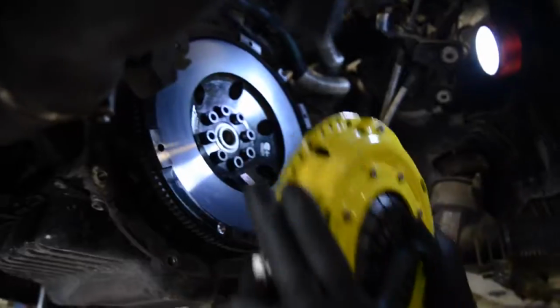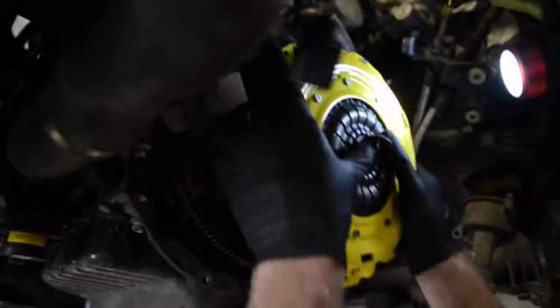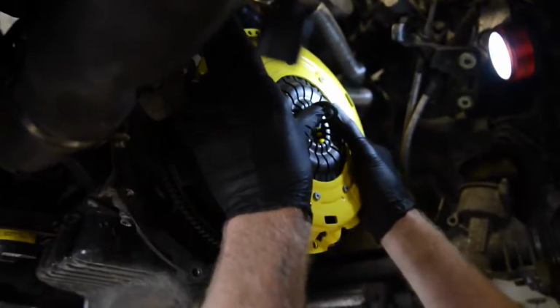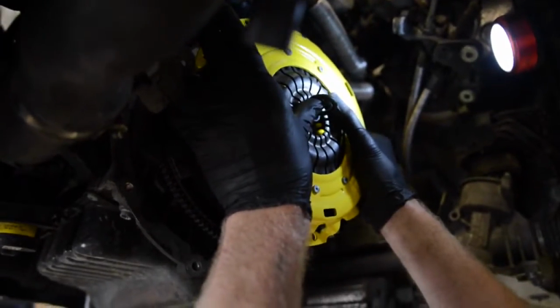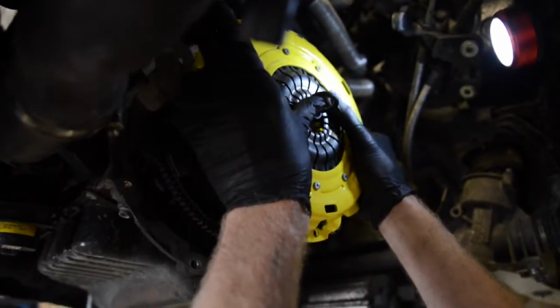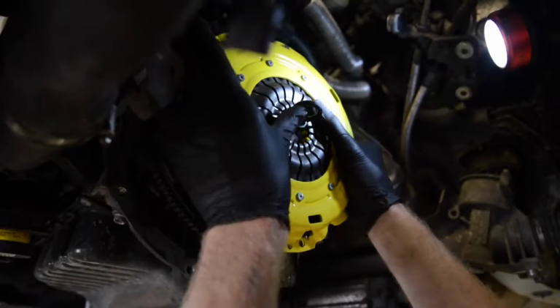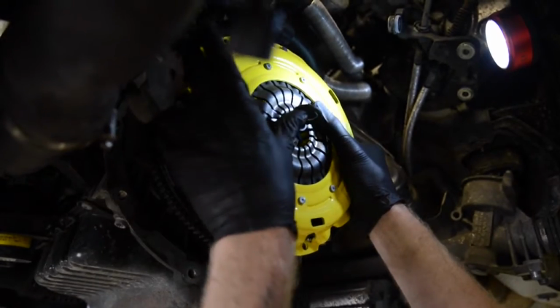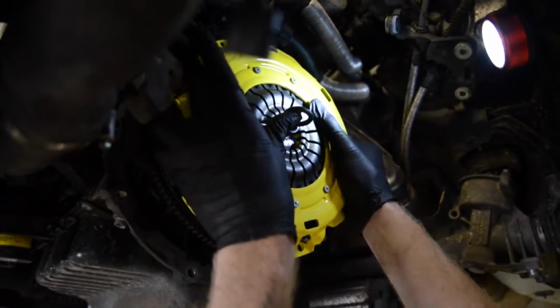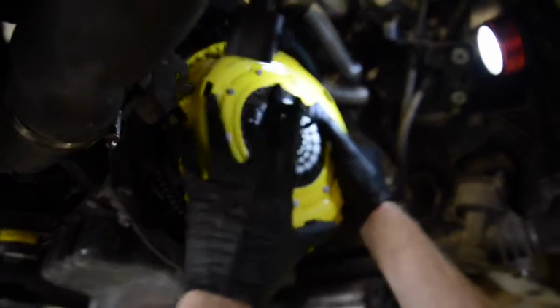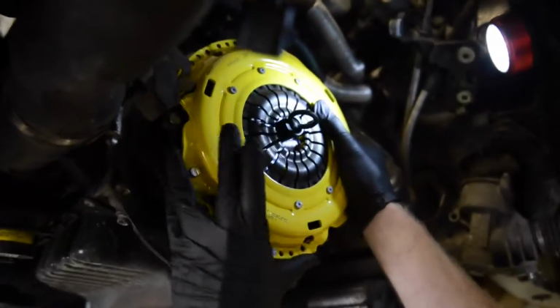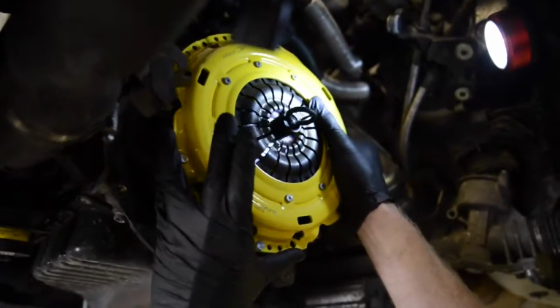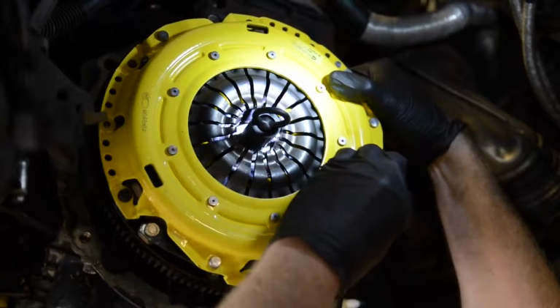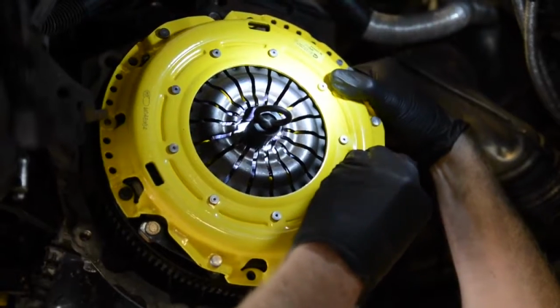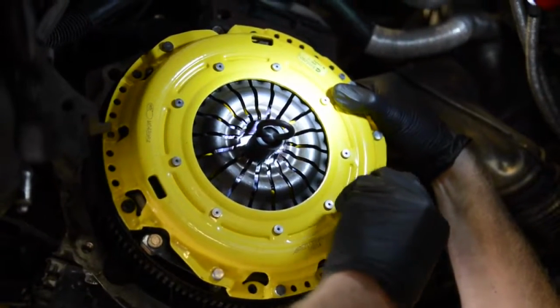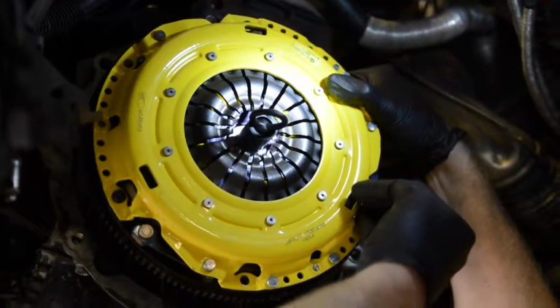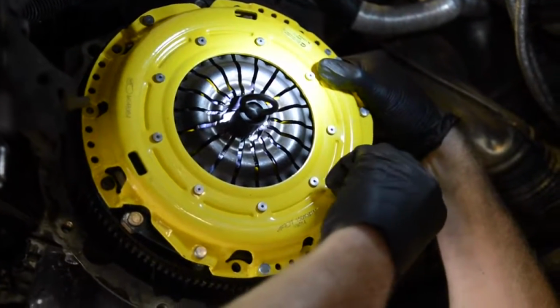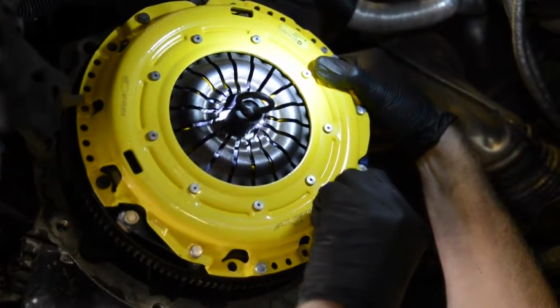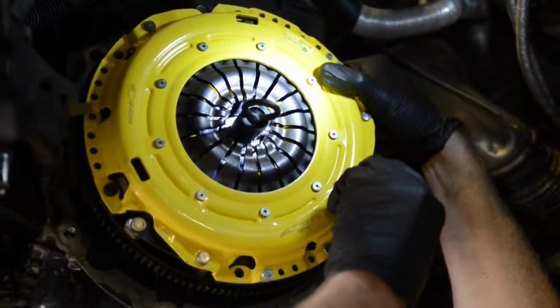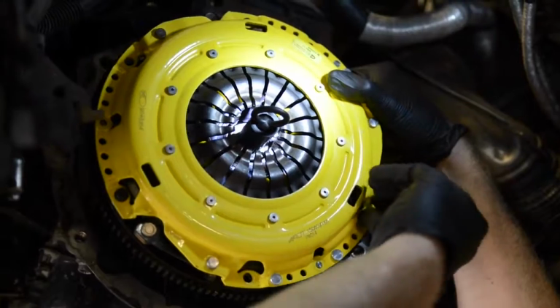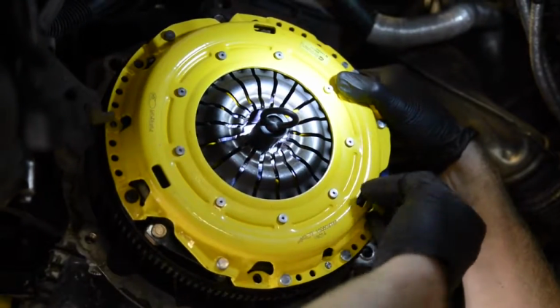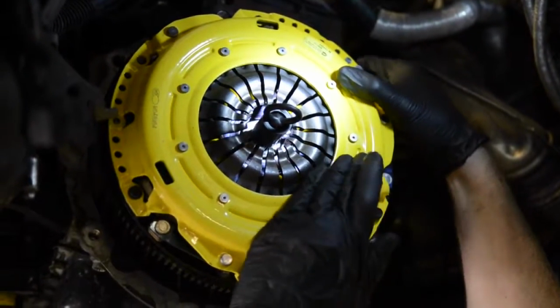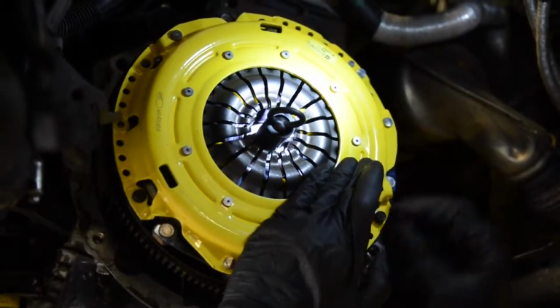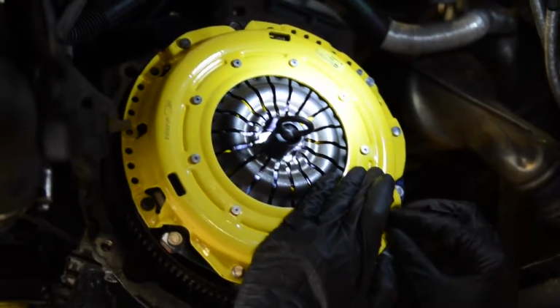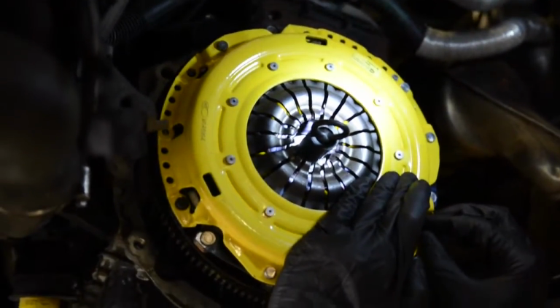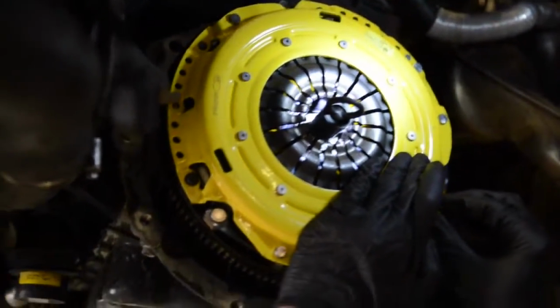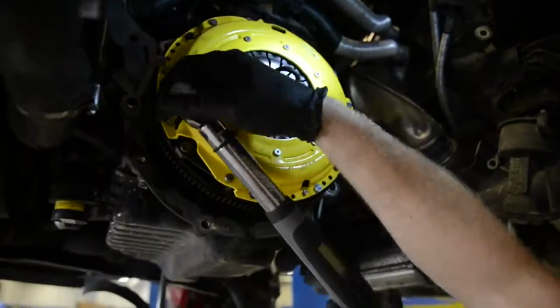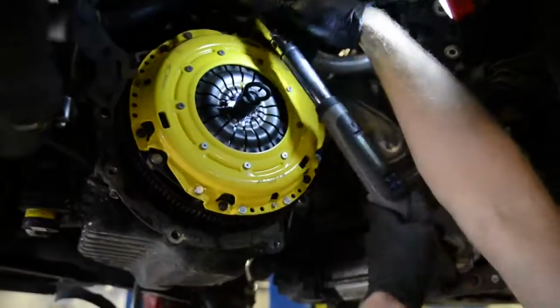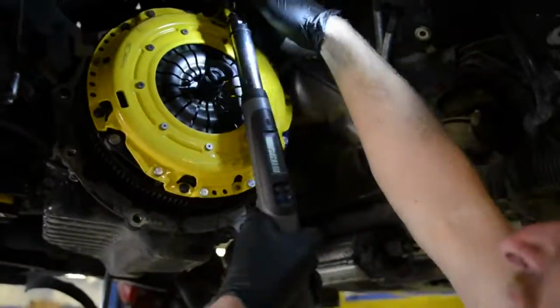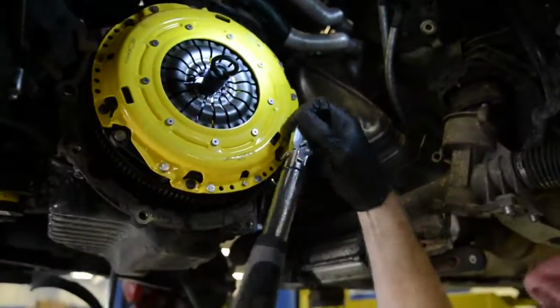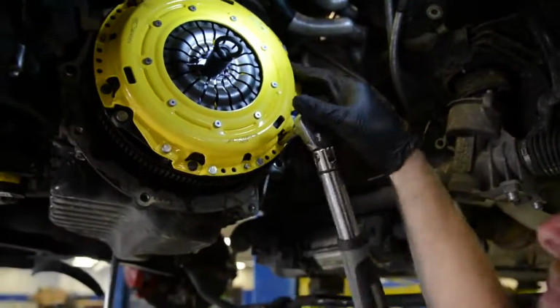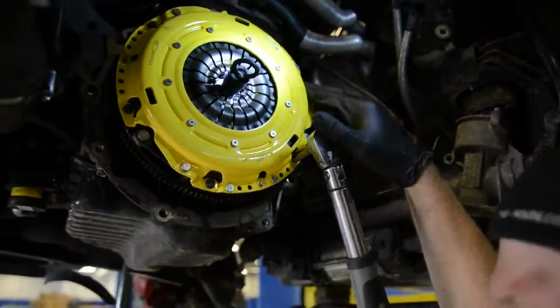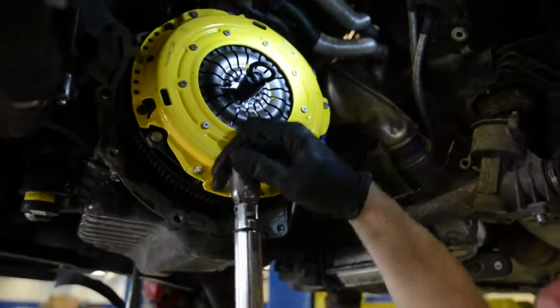Then with the alignment tool, put the clutch and pressure plate into place on the flywheel. Hand tighten a few bolts to keep it in place, then continue to tighten down and torque to 24 foot-pounds.